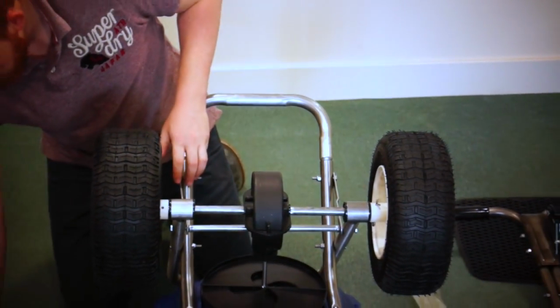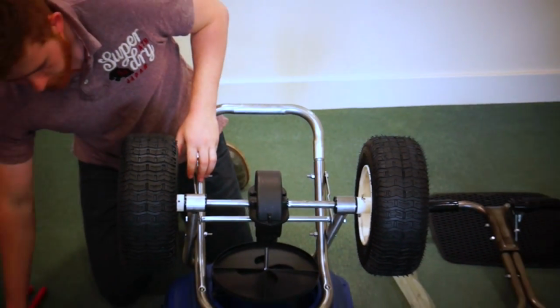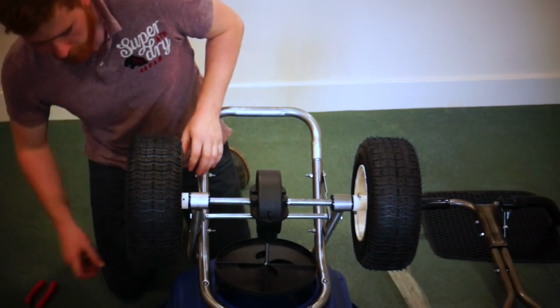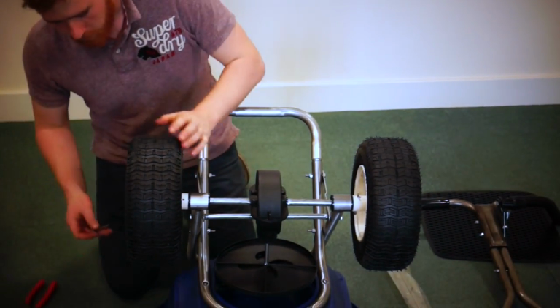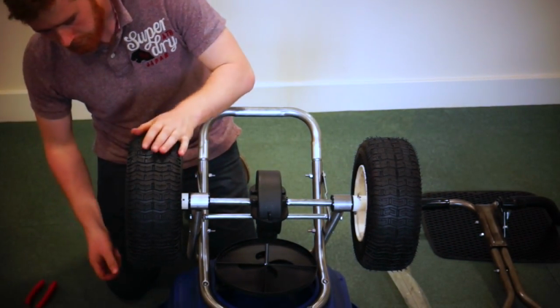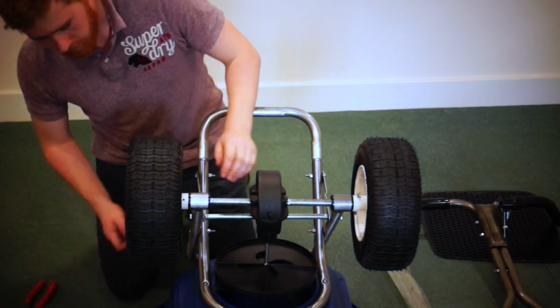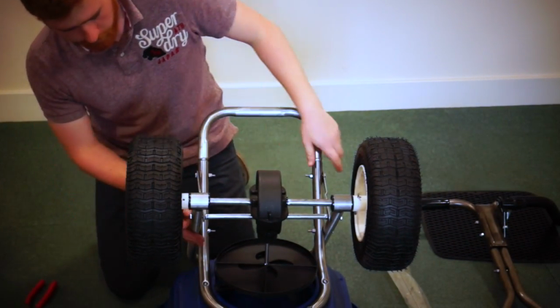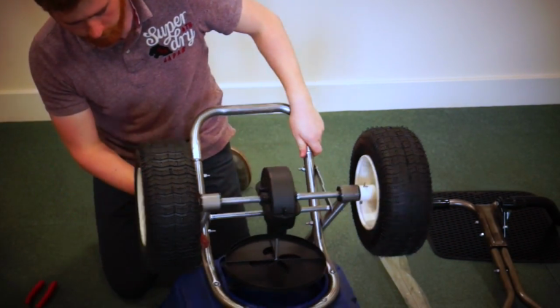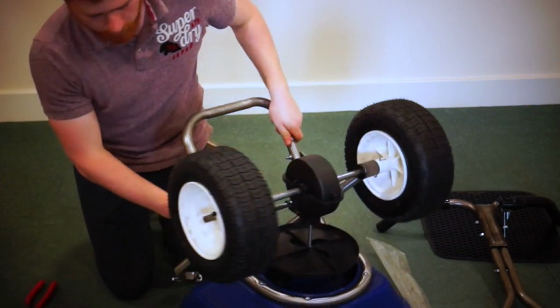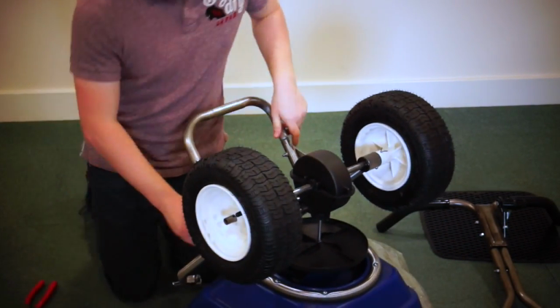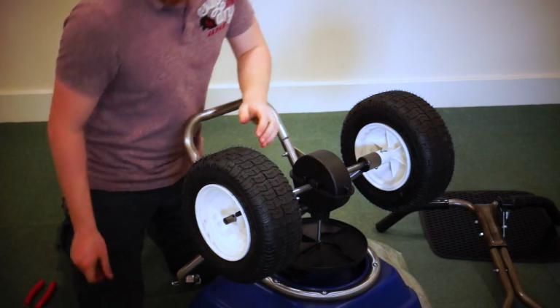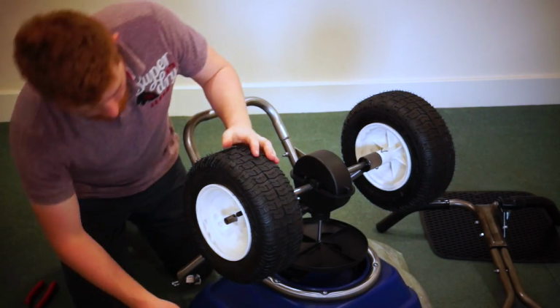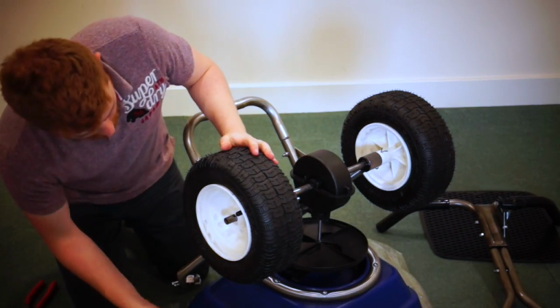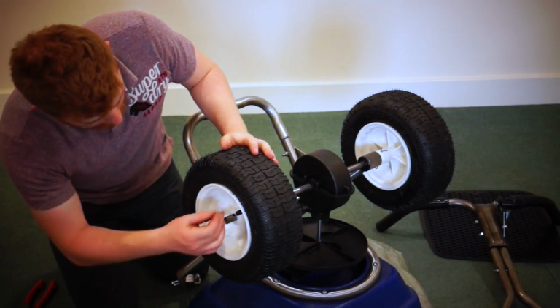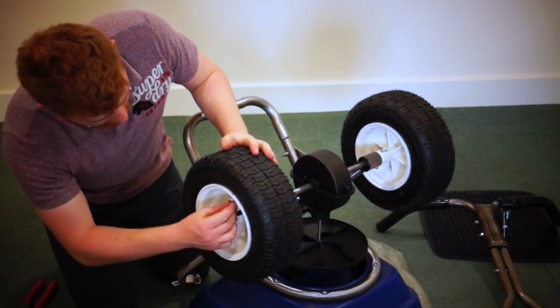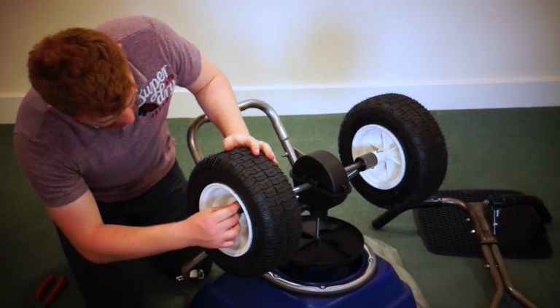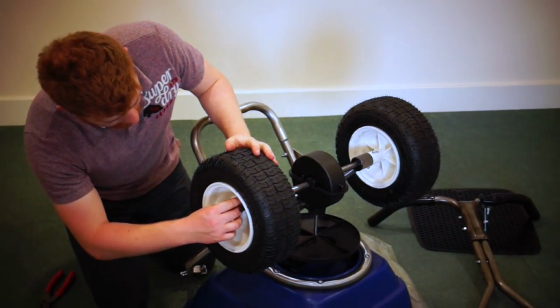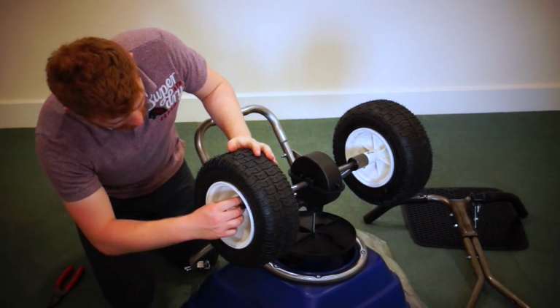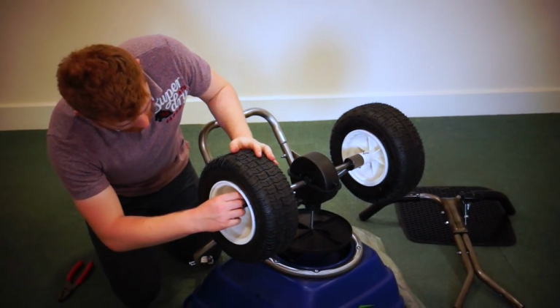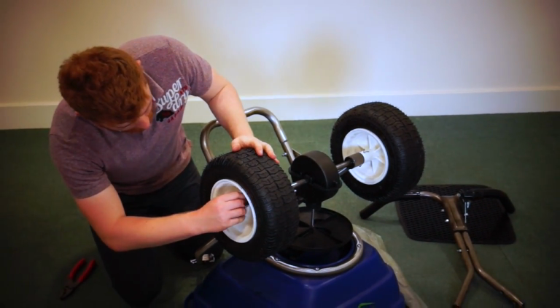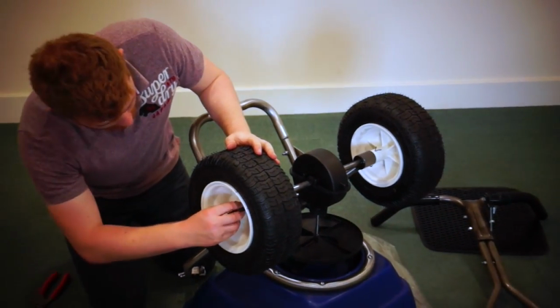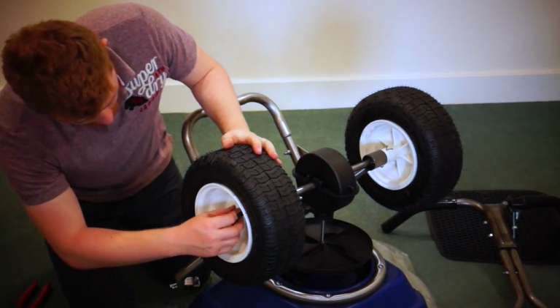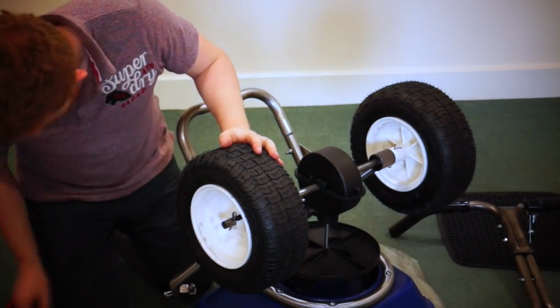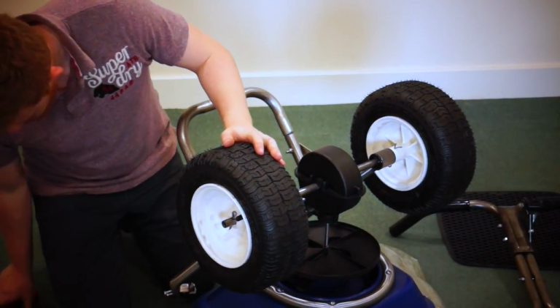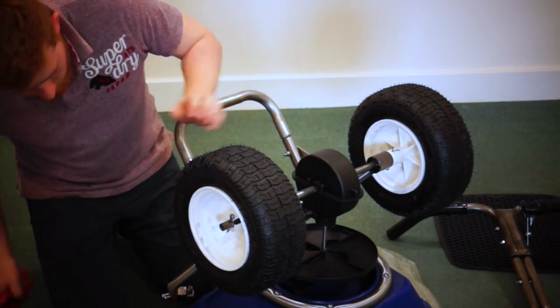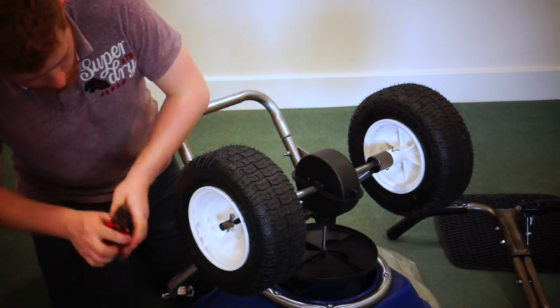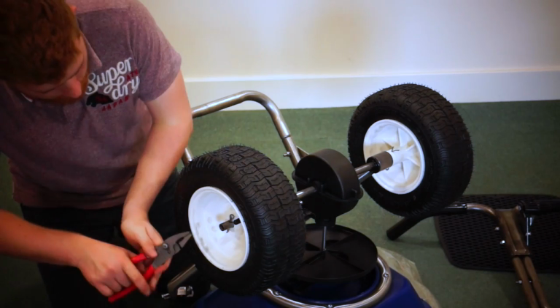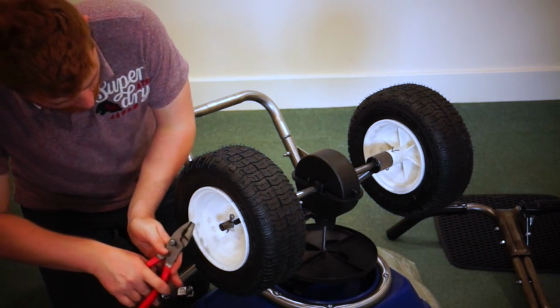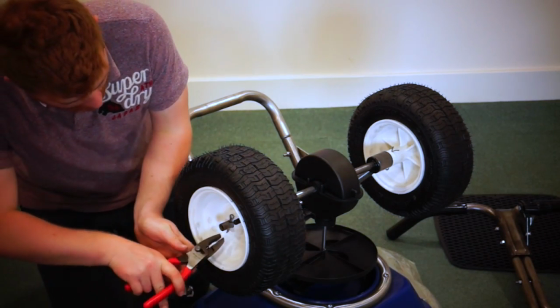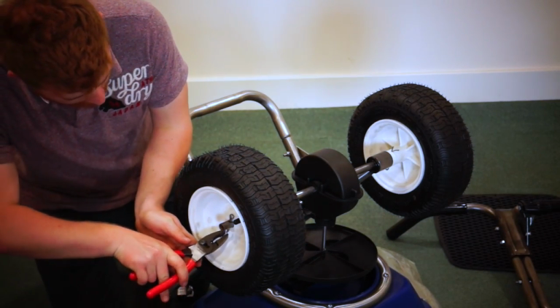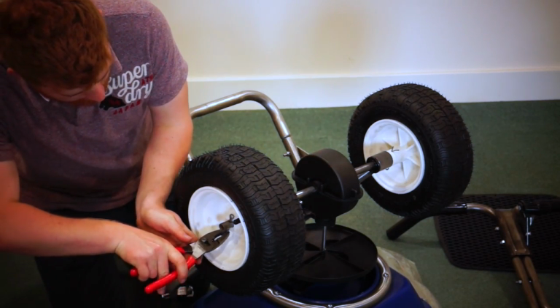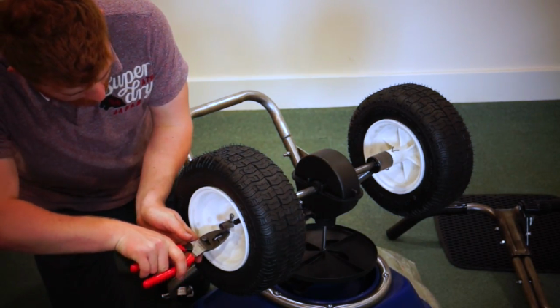Then on the freewheeling side, put that through the axle. Same thing with the pliers.